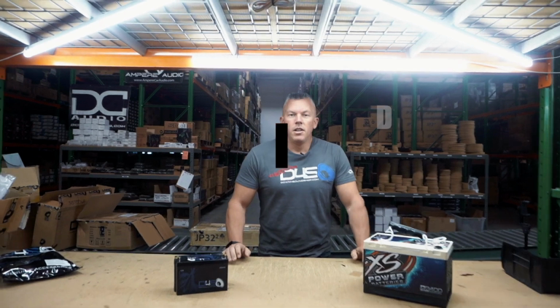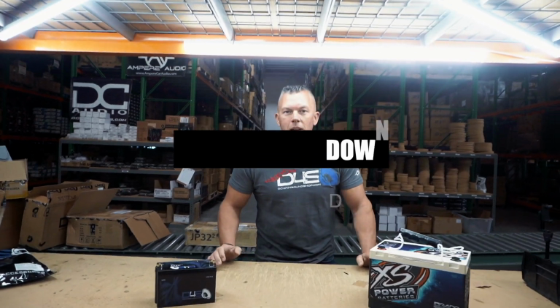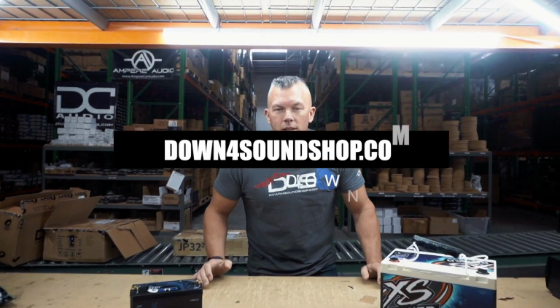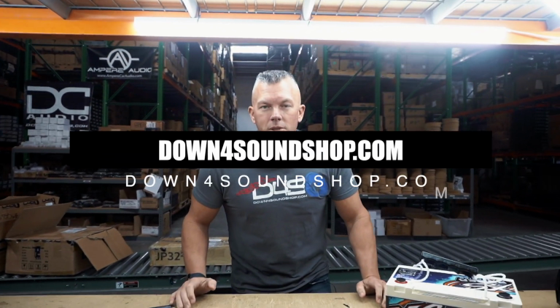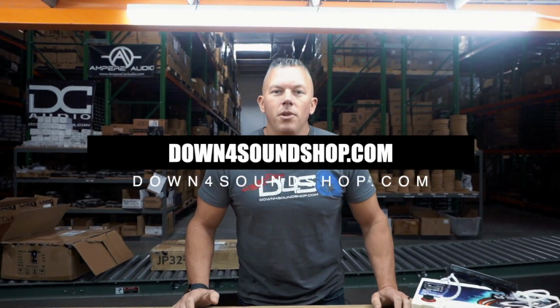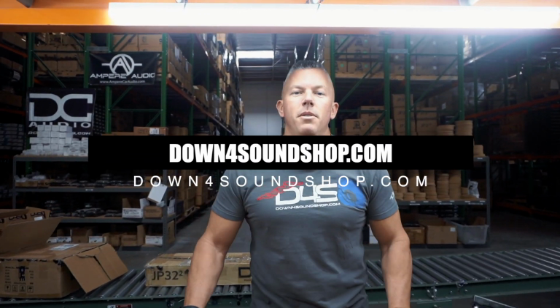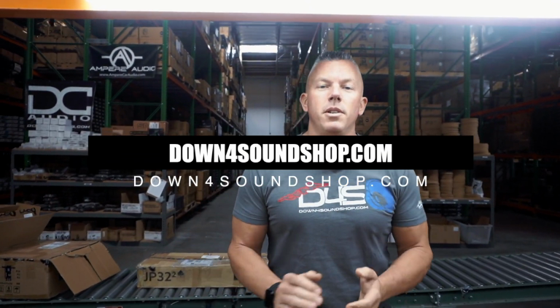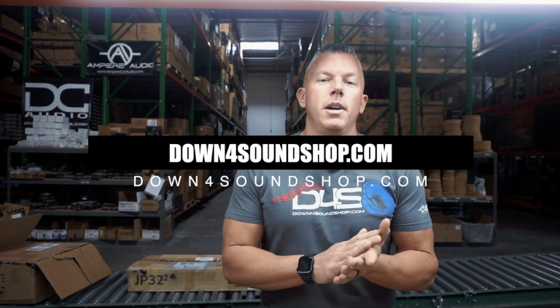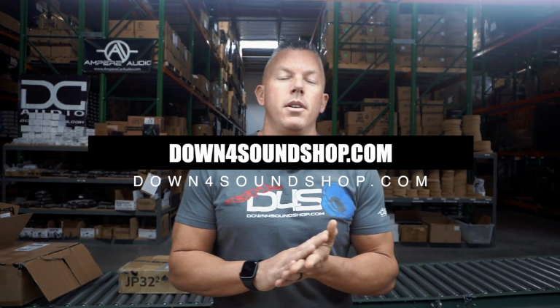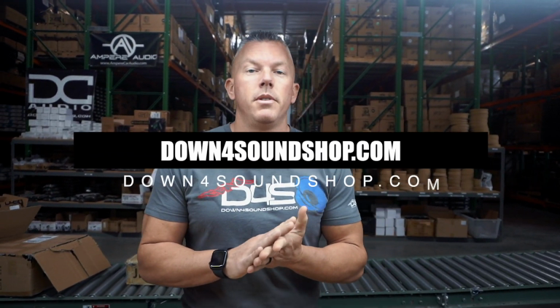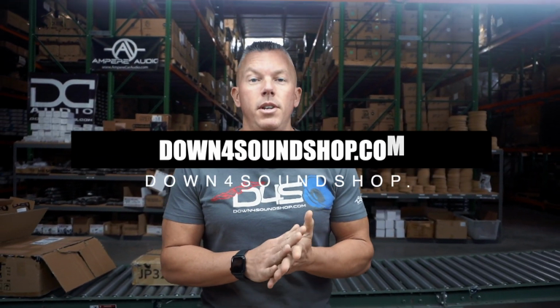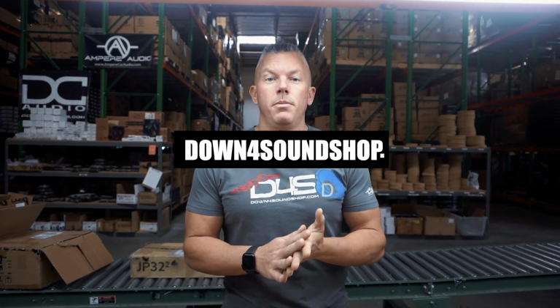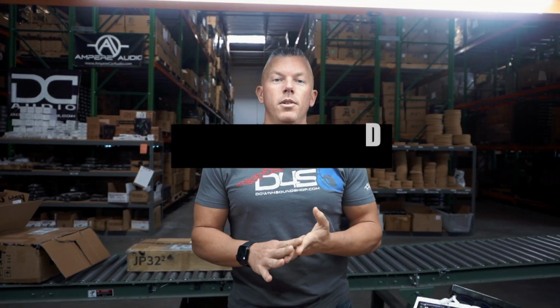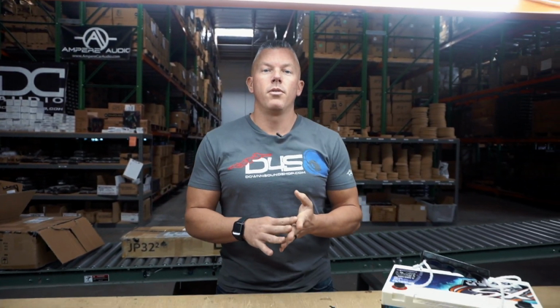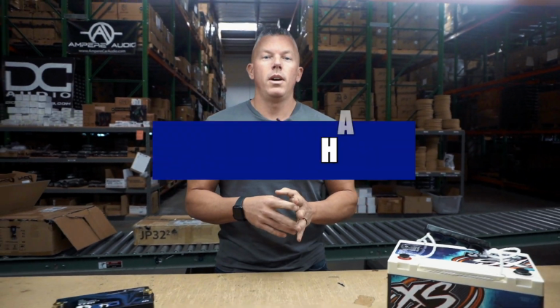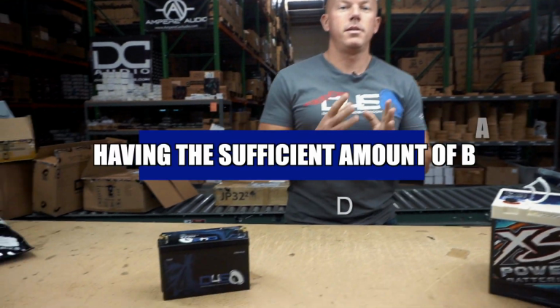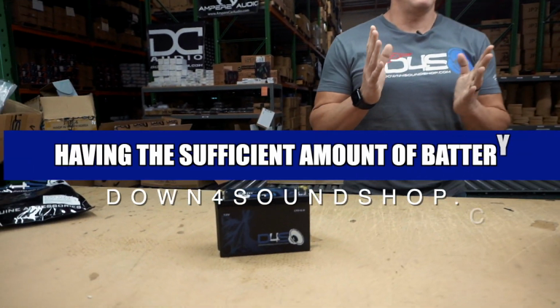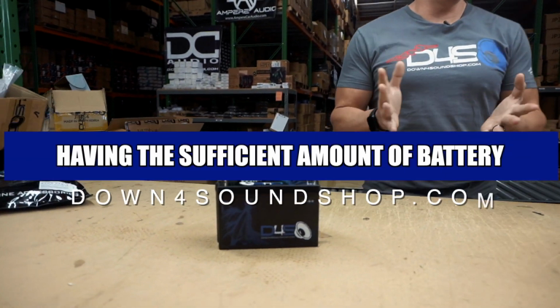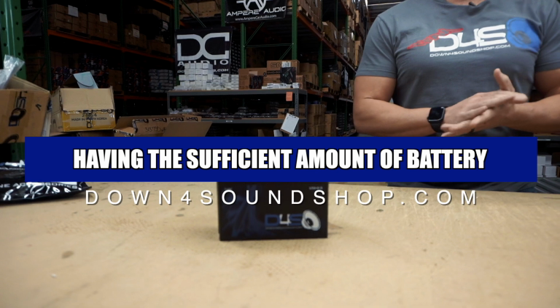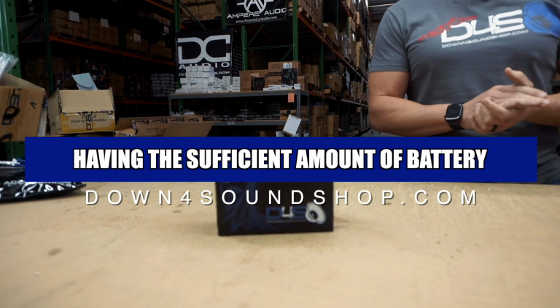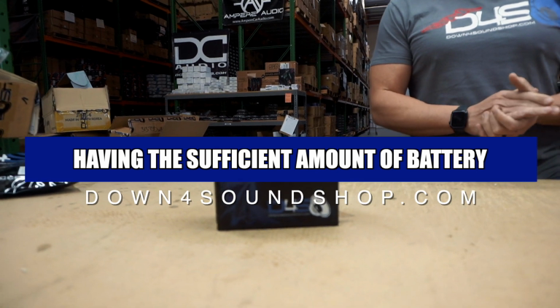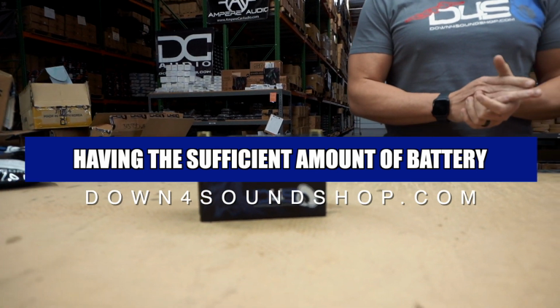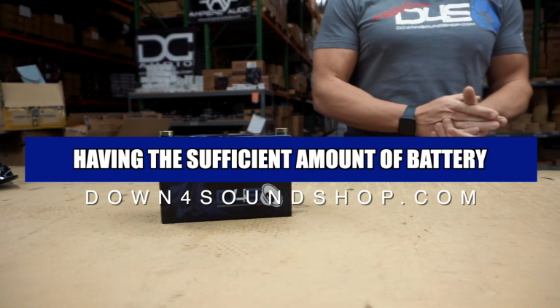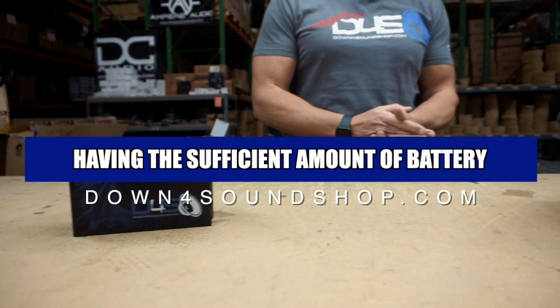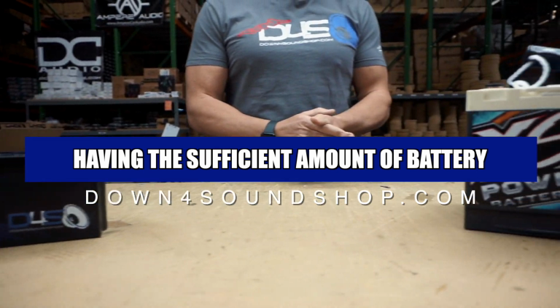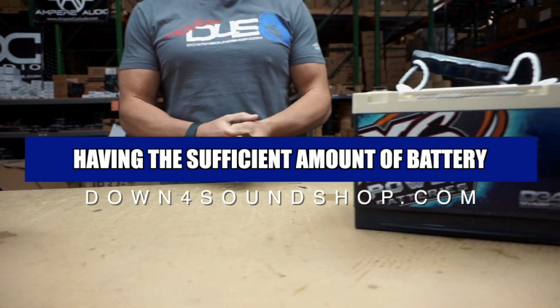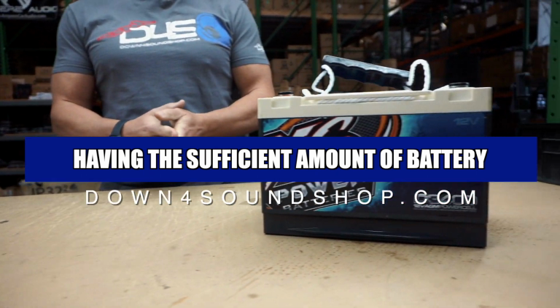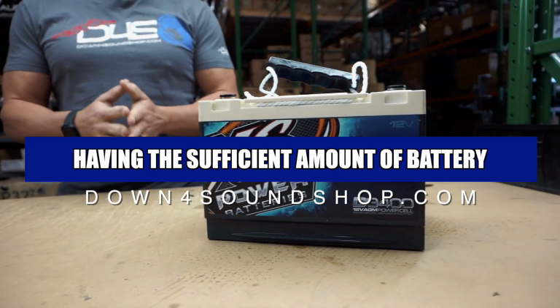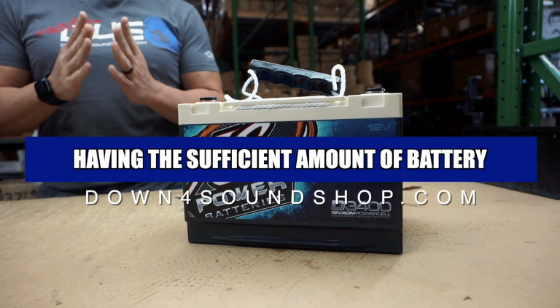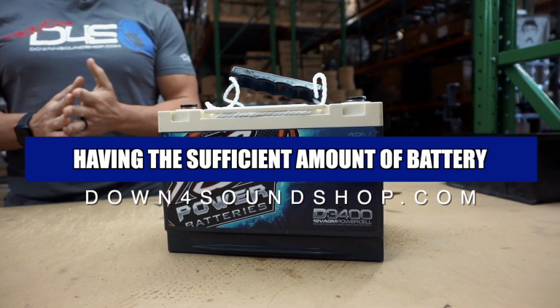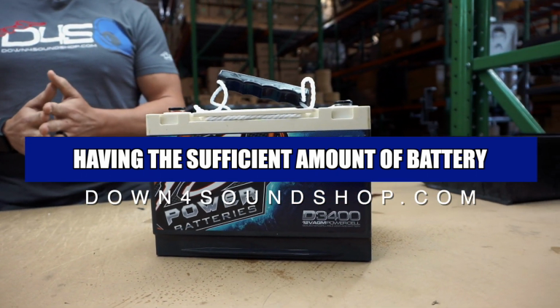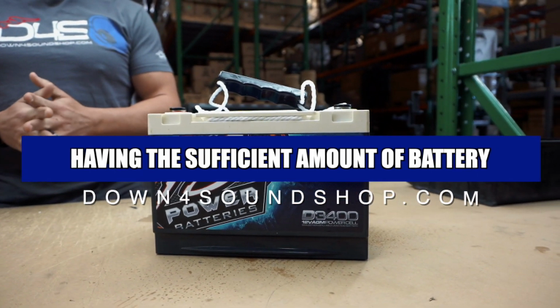What's happening guys, coming at you from downforsoundshop.com. In this video we're going to be going over why it's a good idea to have the sufficient amount of battery power for your system.